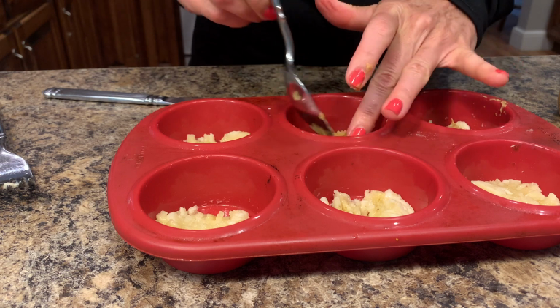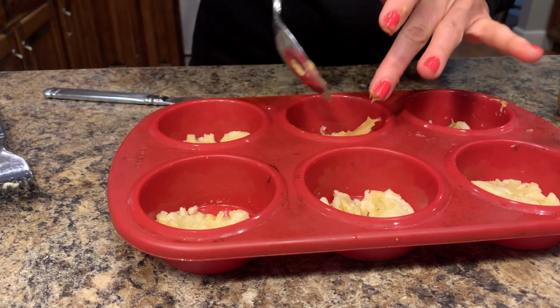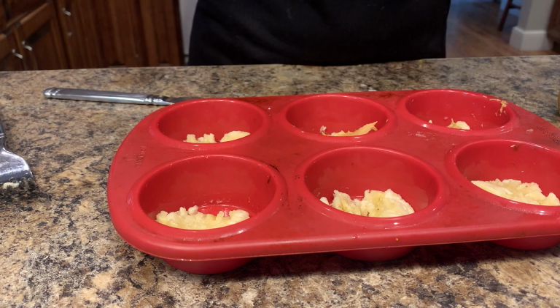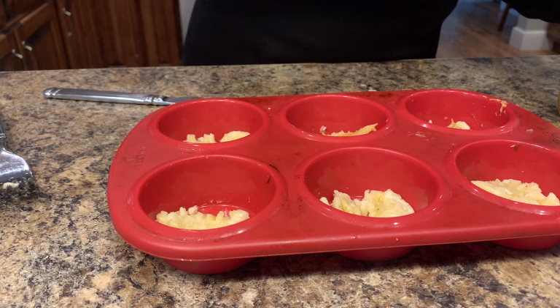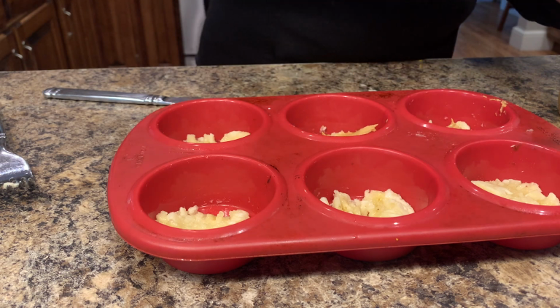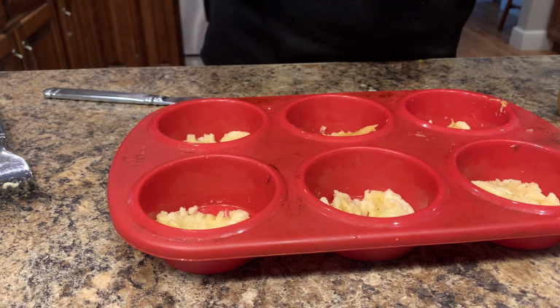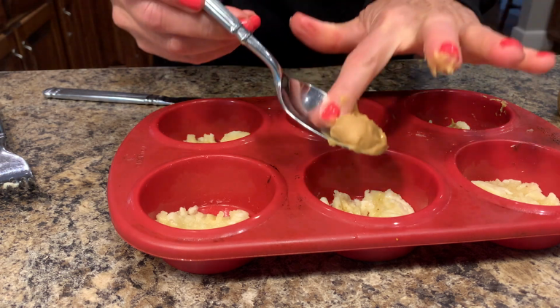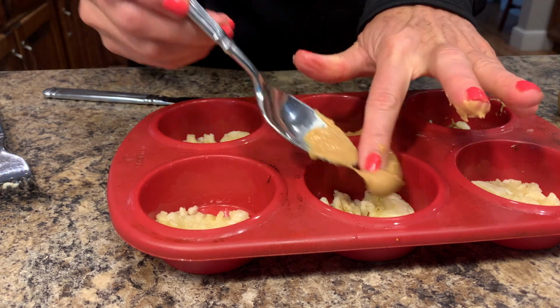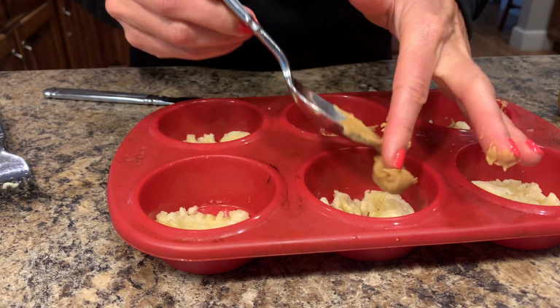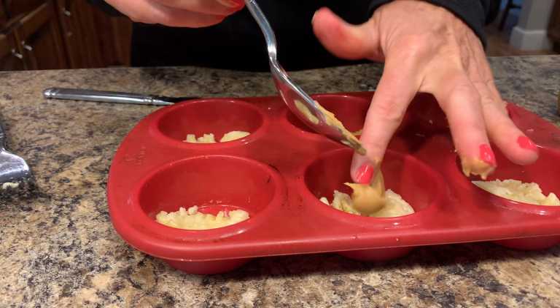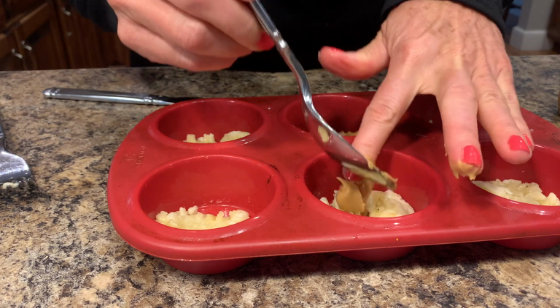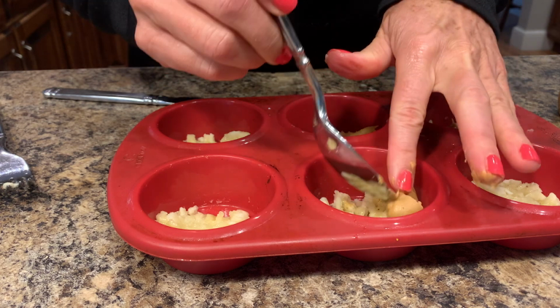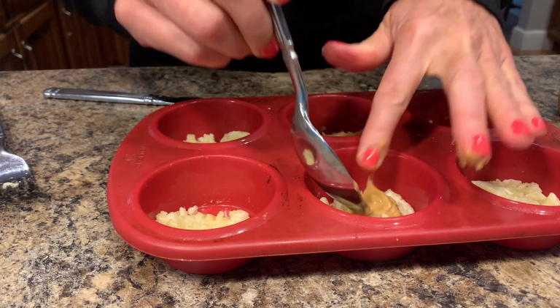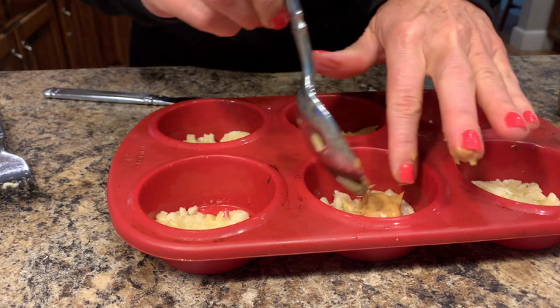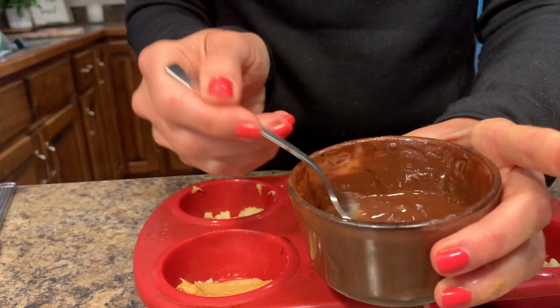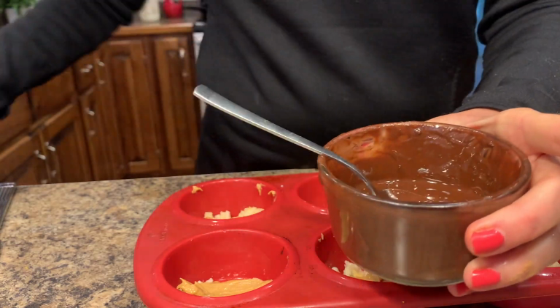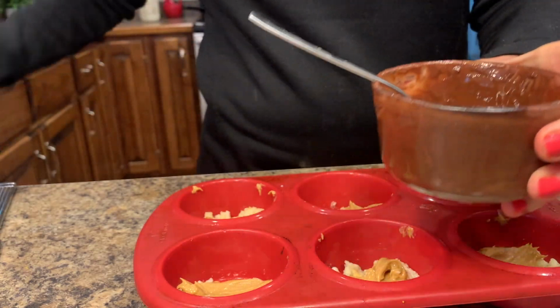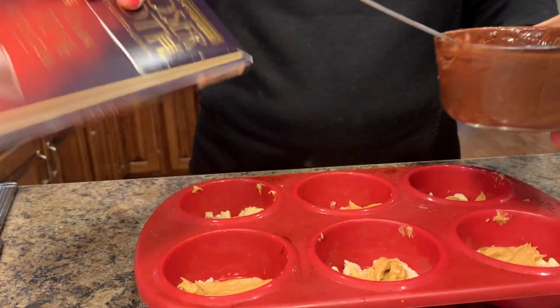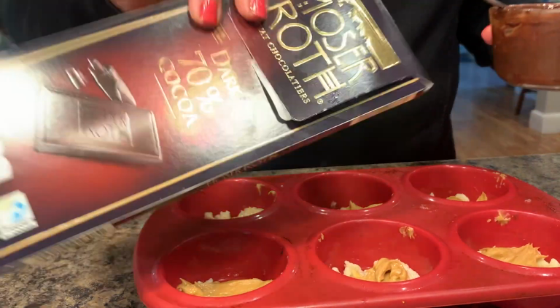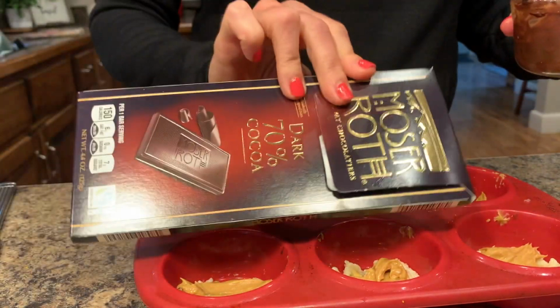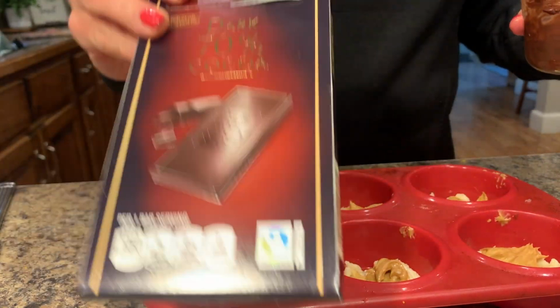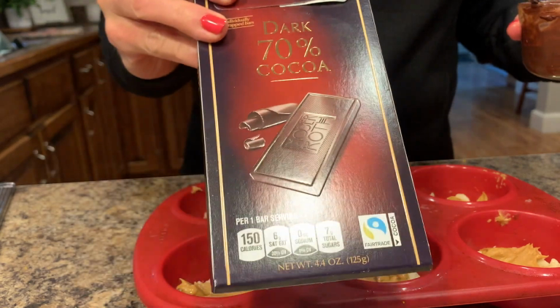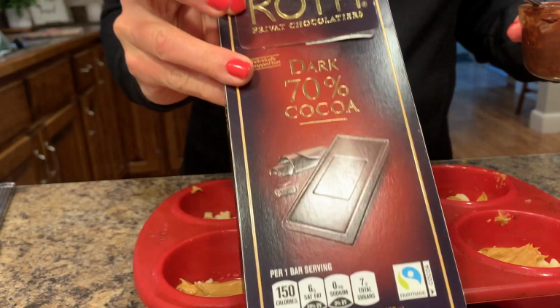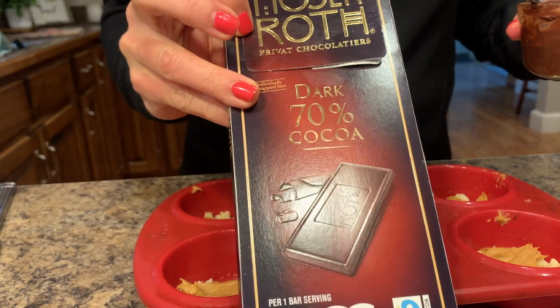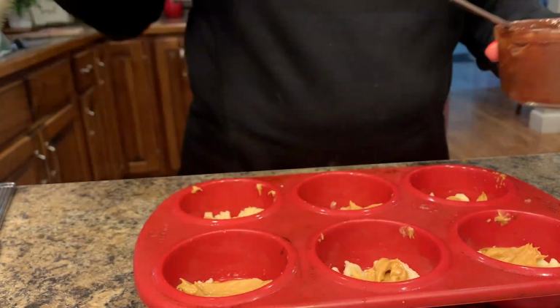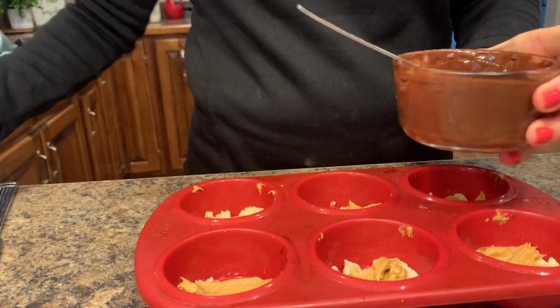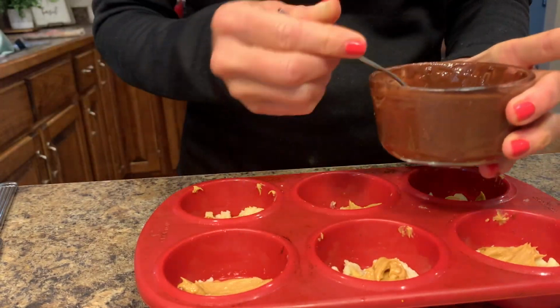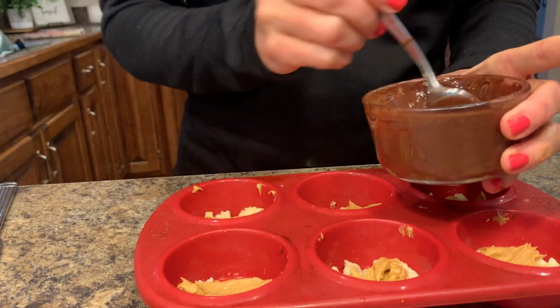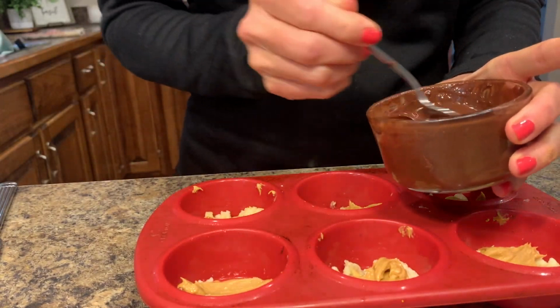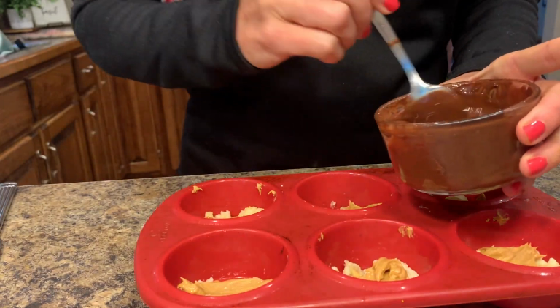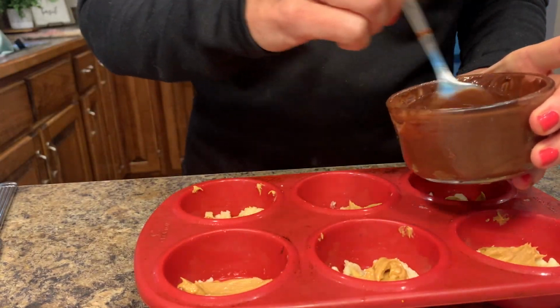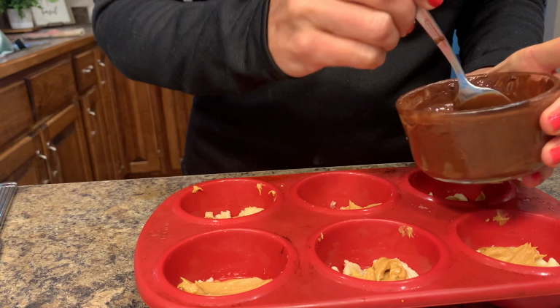Then you're going to put a dollop of peanut butter onto each one. If I had wet my fingers before this, it wouldn't have stuck to my fingers so much. Spread the peanut butter out and make sure you have a good layer of banana and peanut butter.